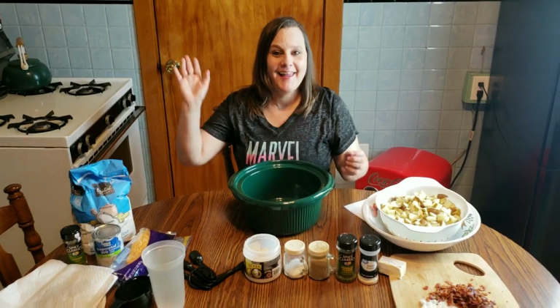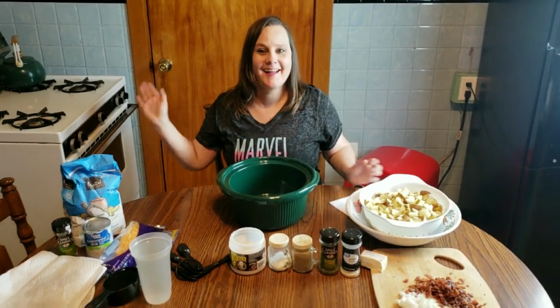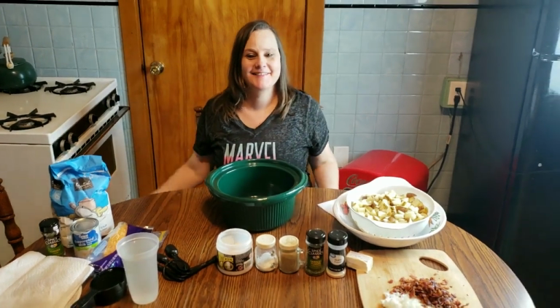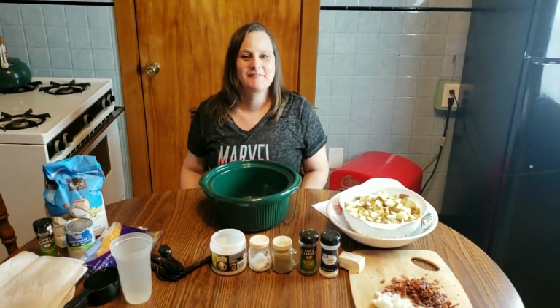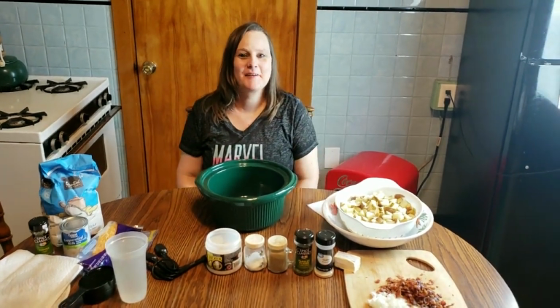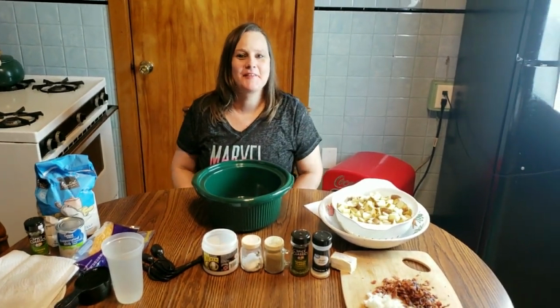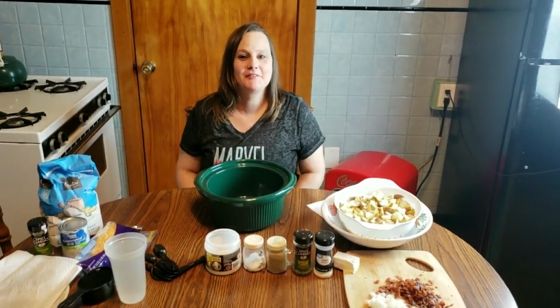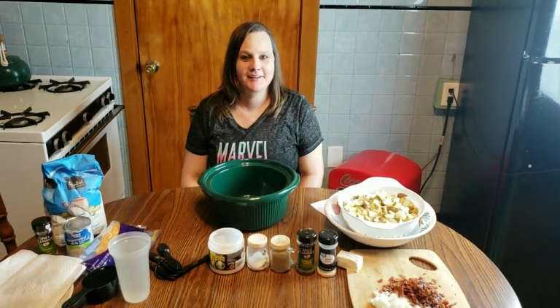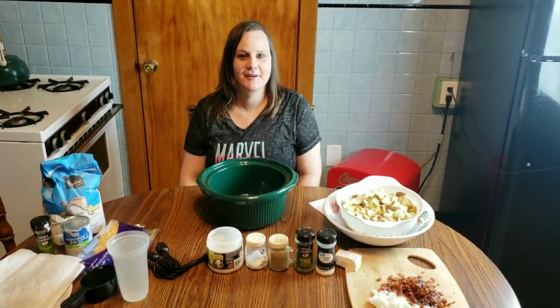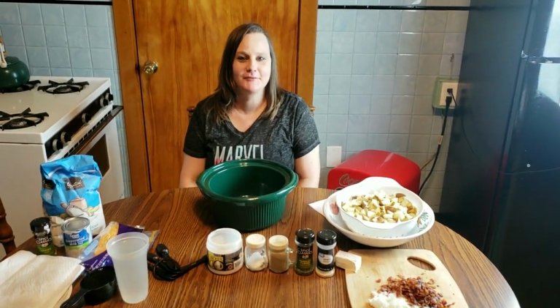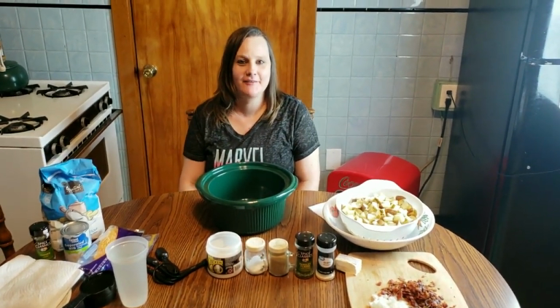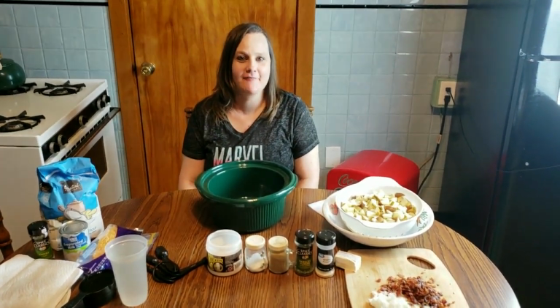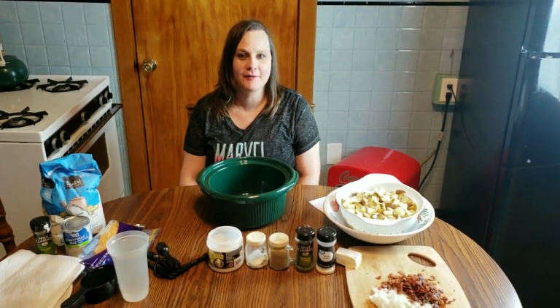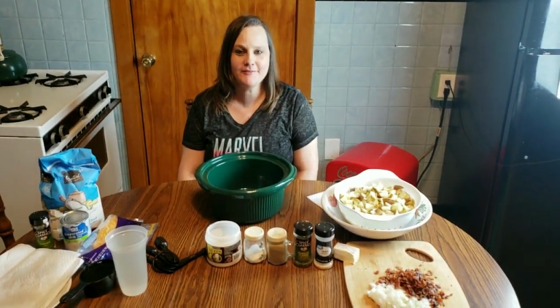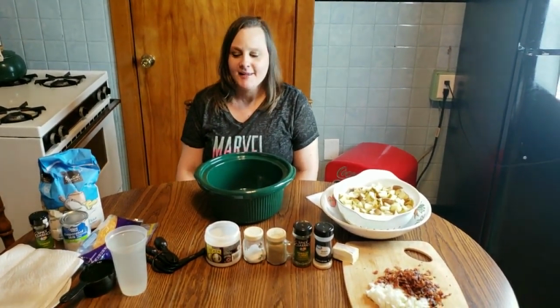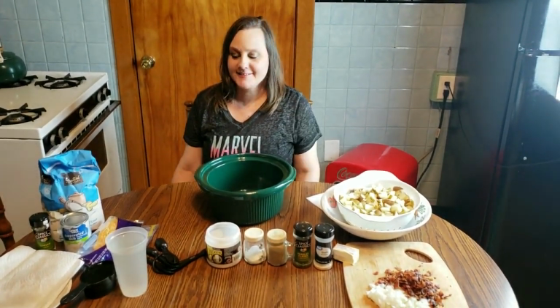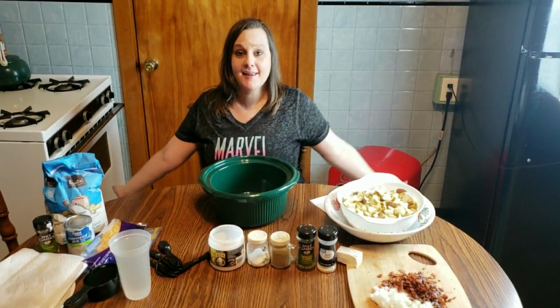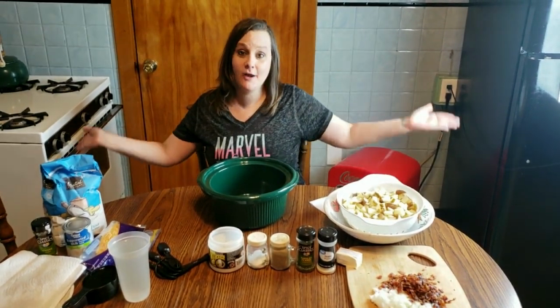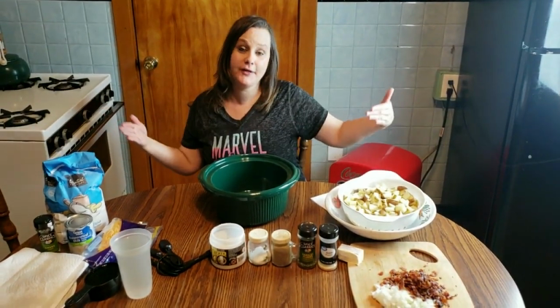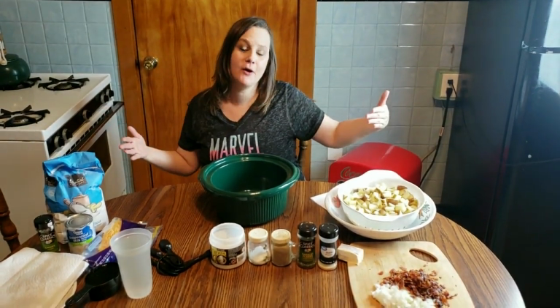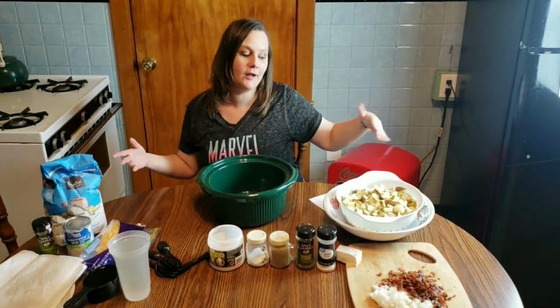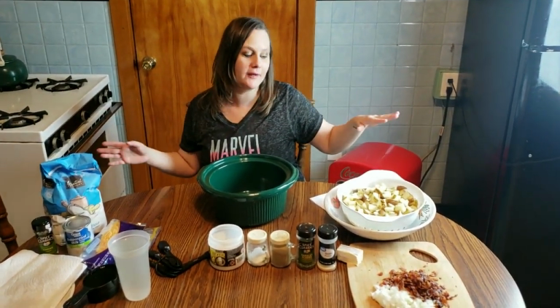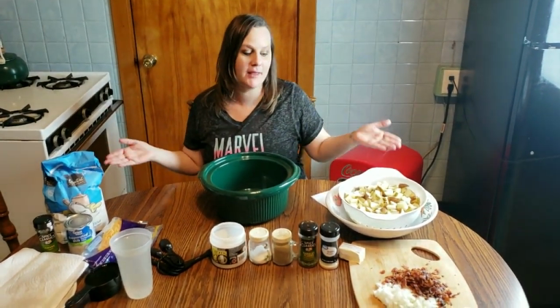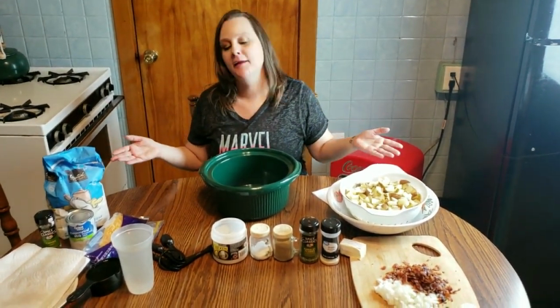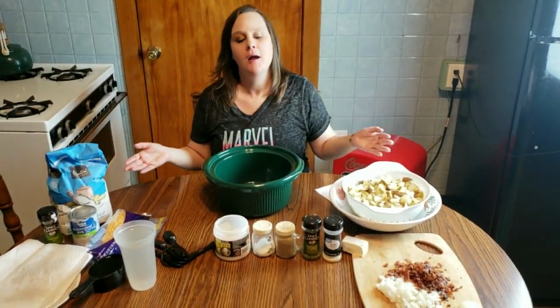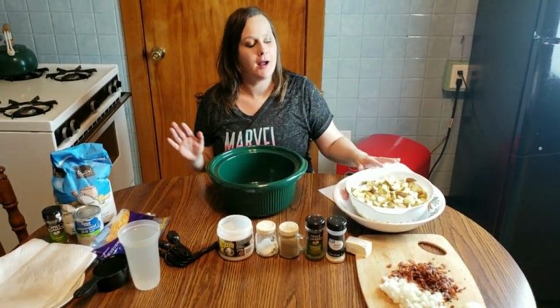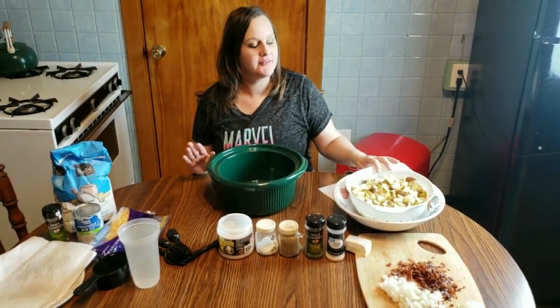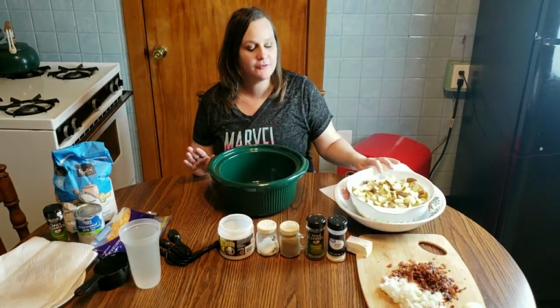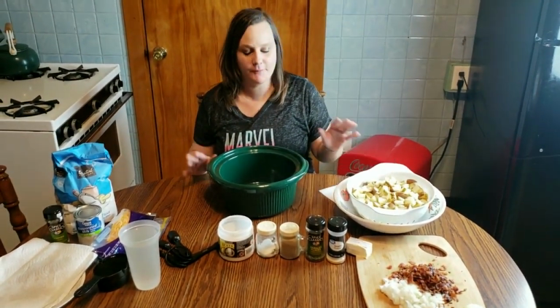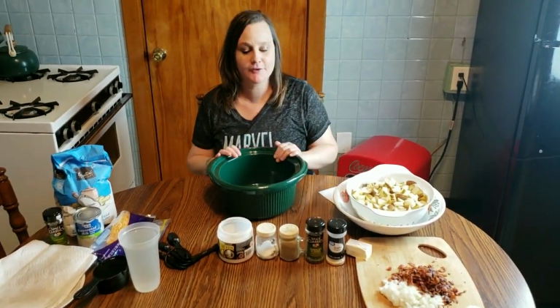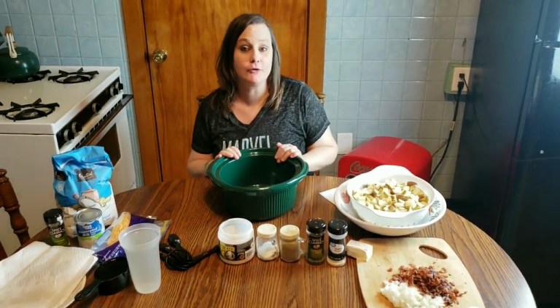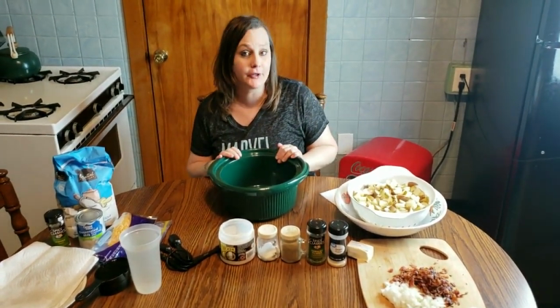Hey guys, it's Star of the Flippin' Hippo. Thank you for joining us on our YouTube channel at Flippin' Hippos. Today on Hungry Hippo, we are going to be making potato soup in our slow cooker.